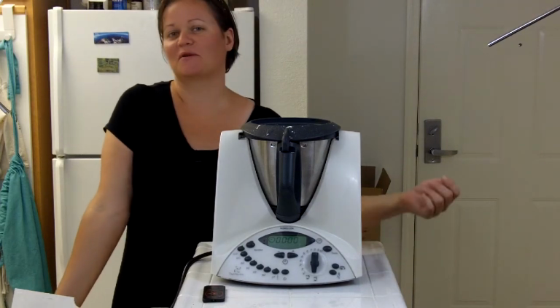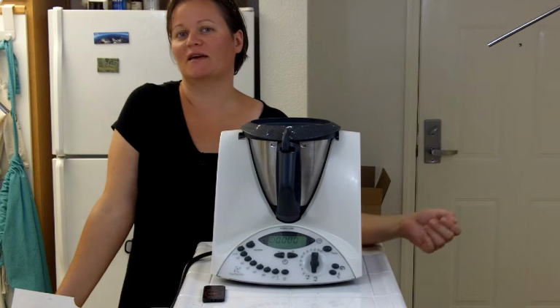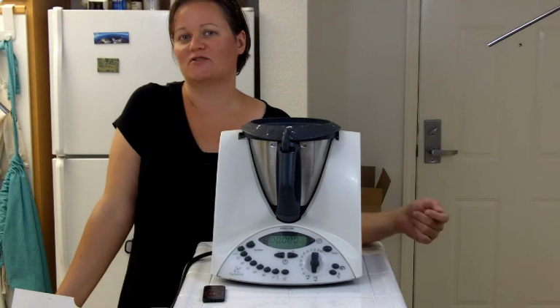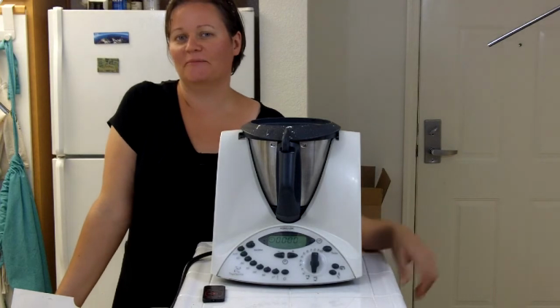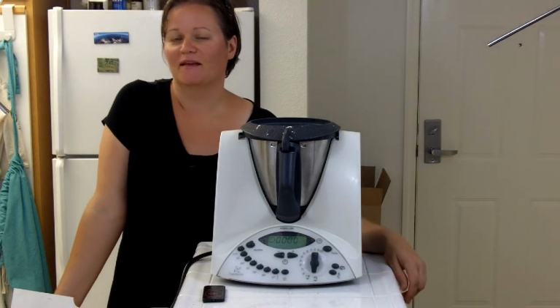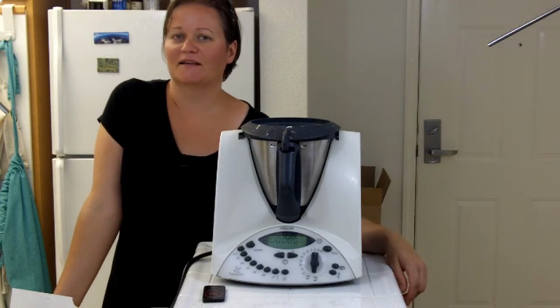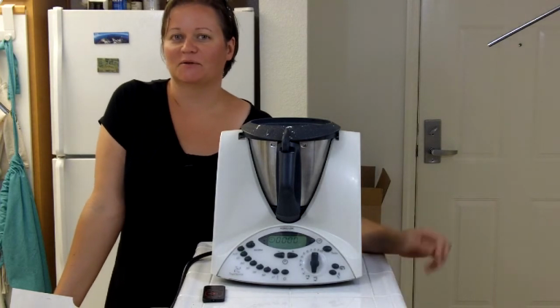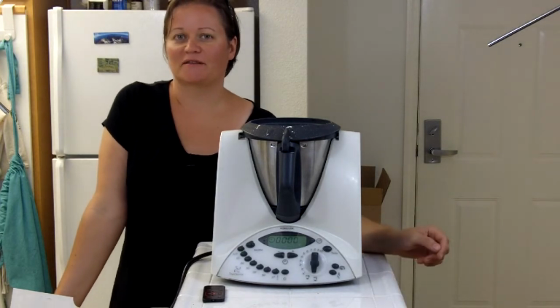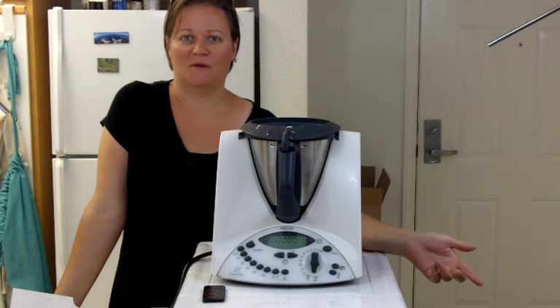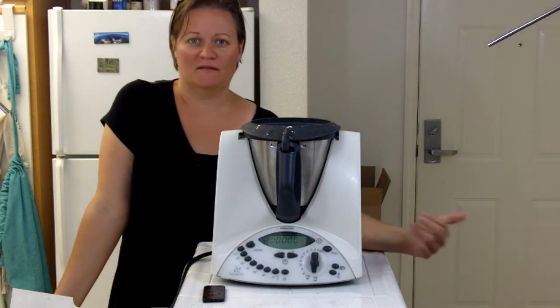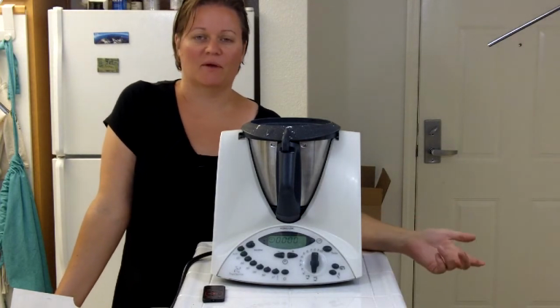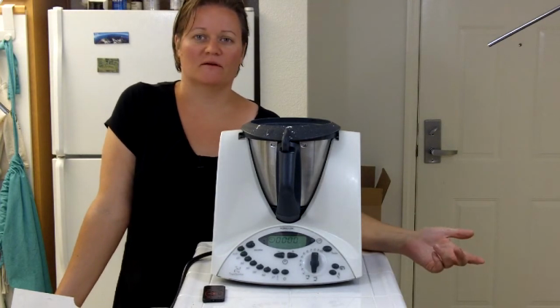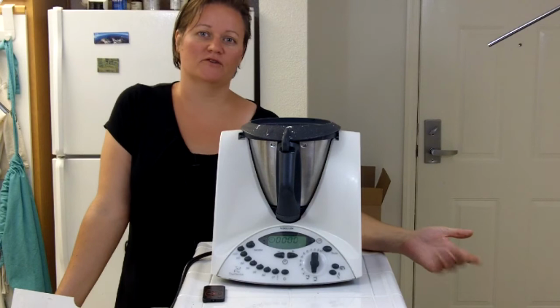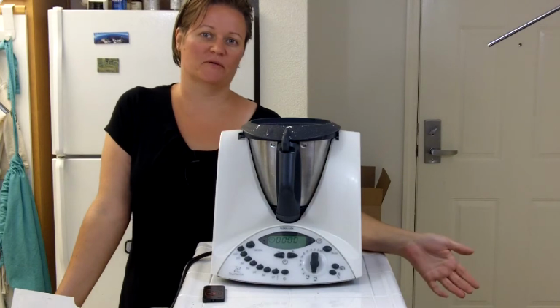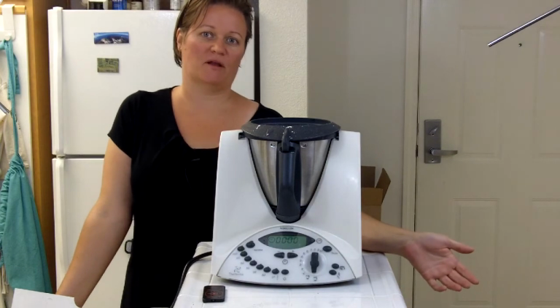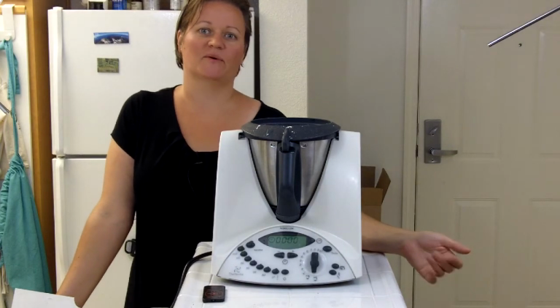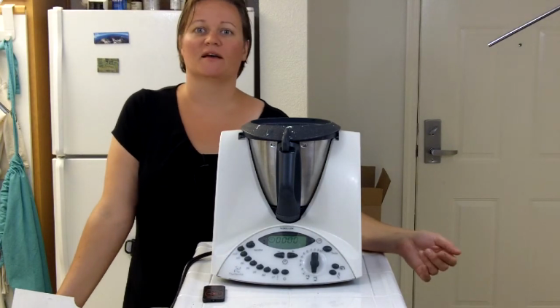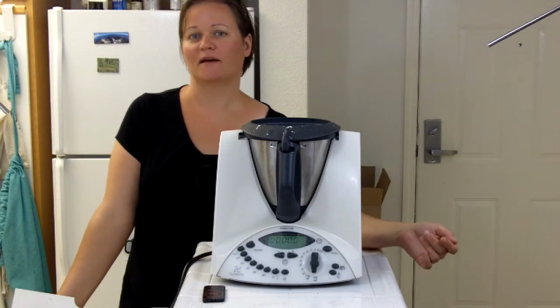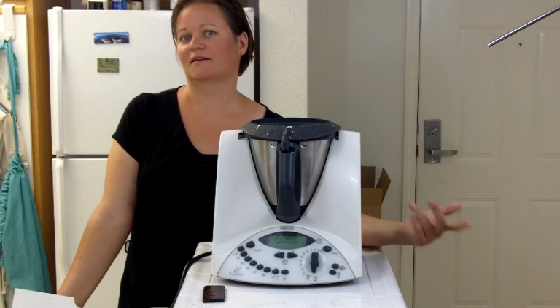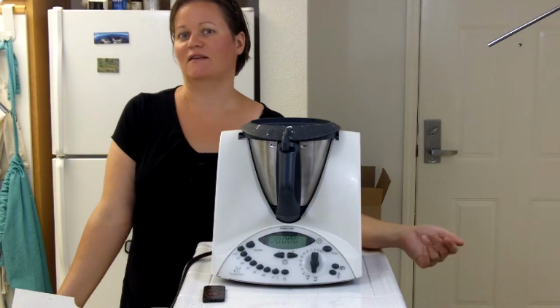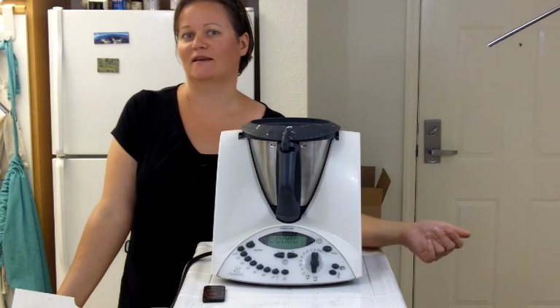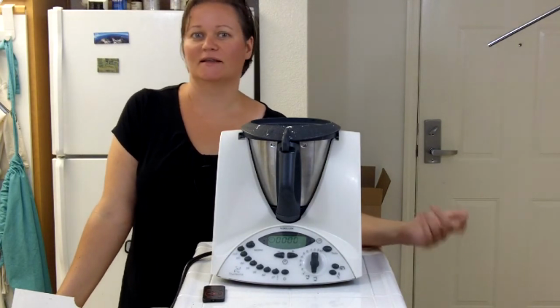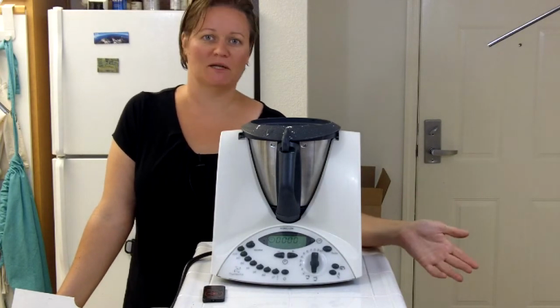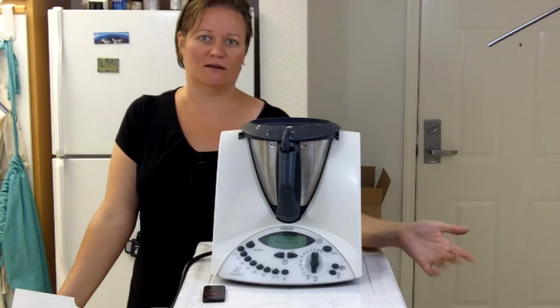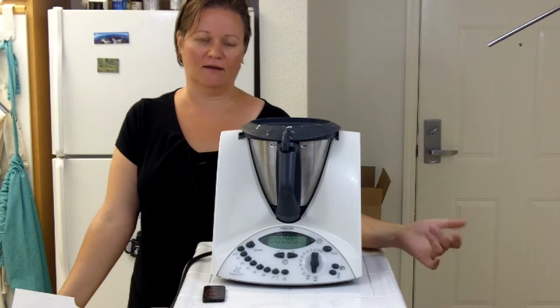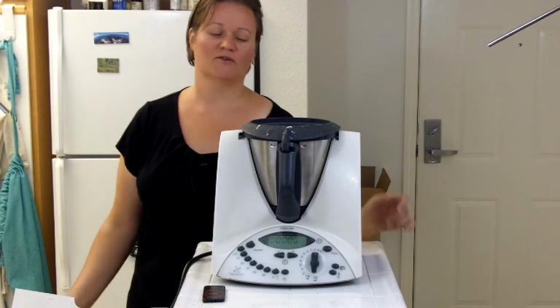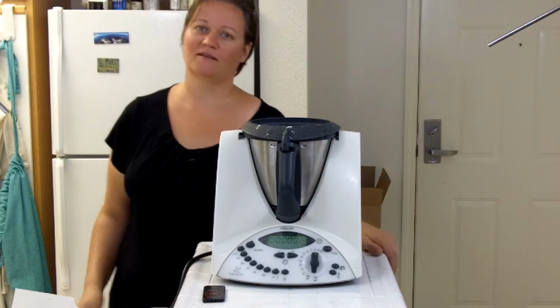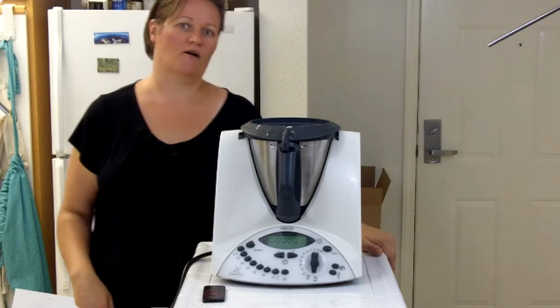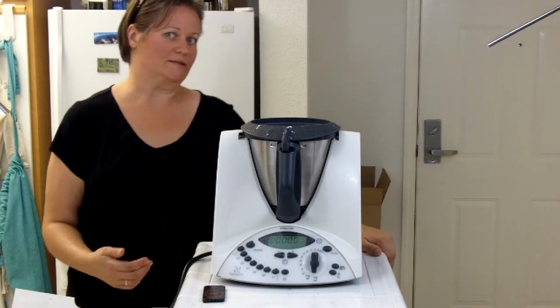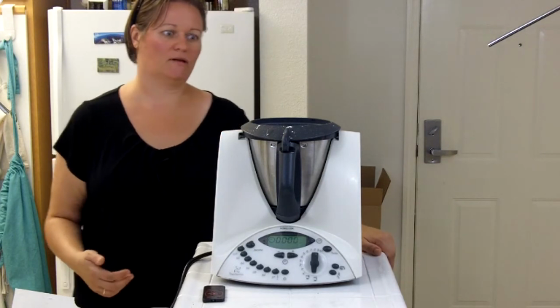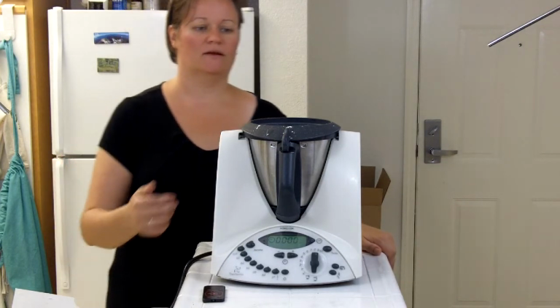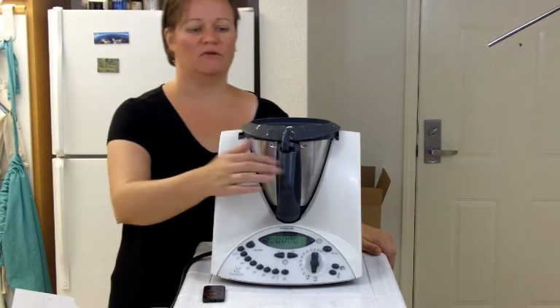Hello and welcome, I am Julia and this is my Thermomix kitchen. Today I wanted to show you how to make a quick and easy cake — I call it the lickety split cake.